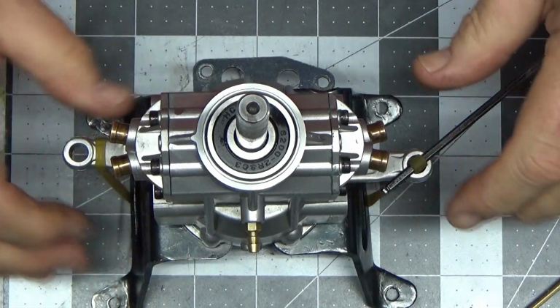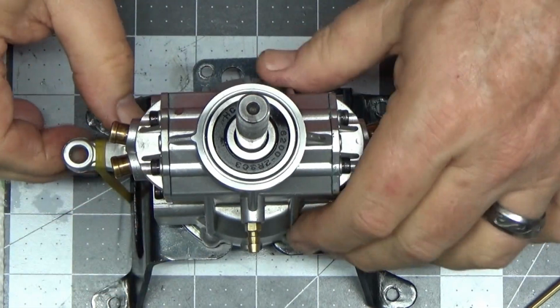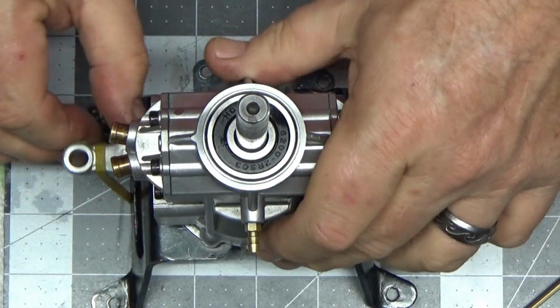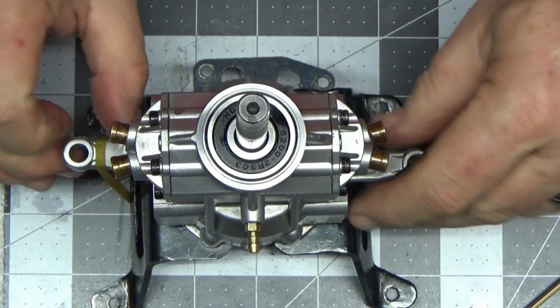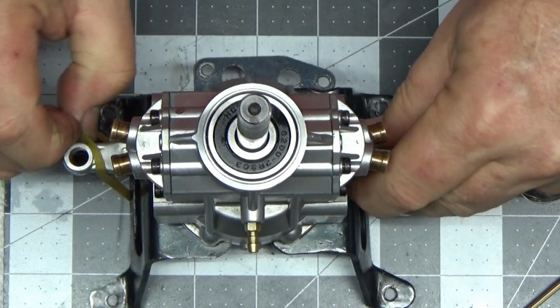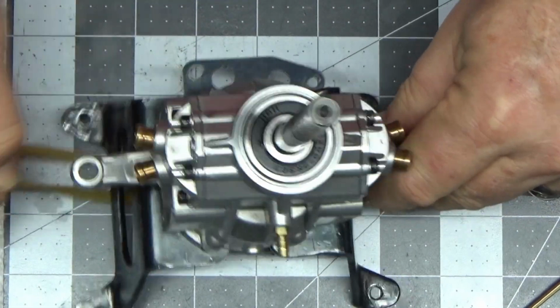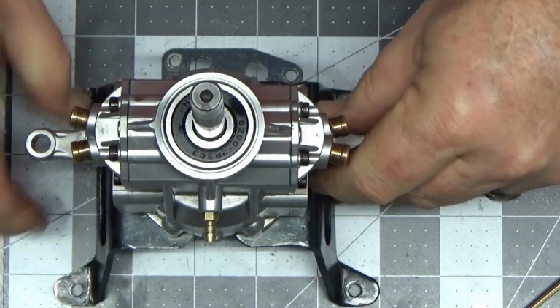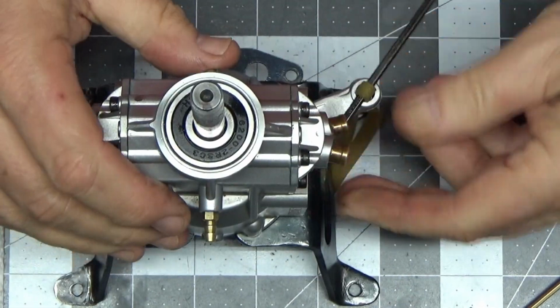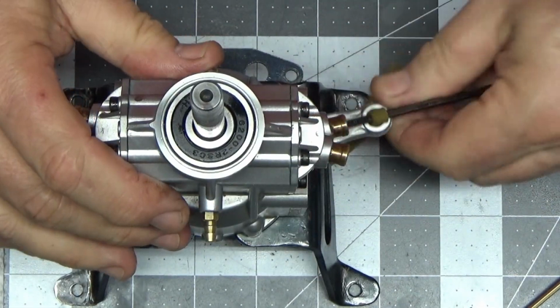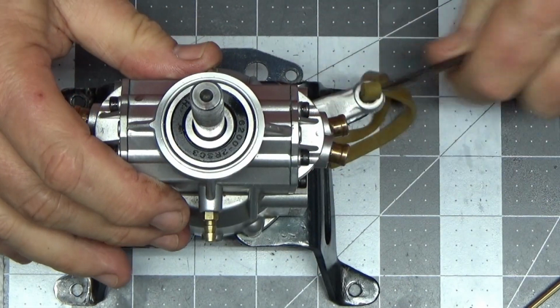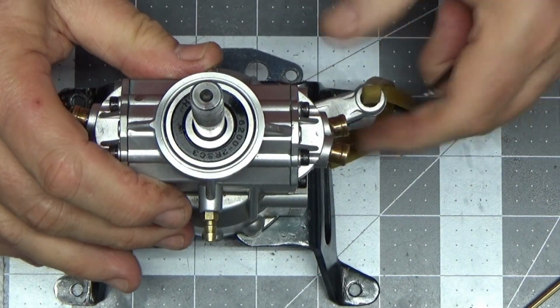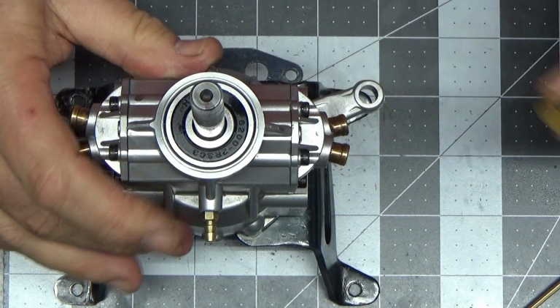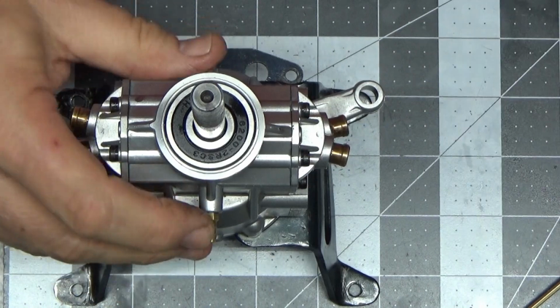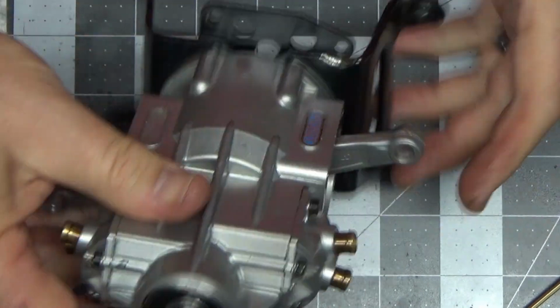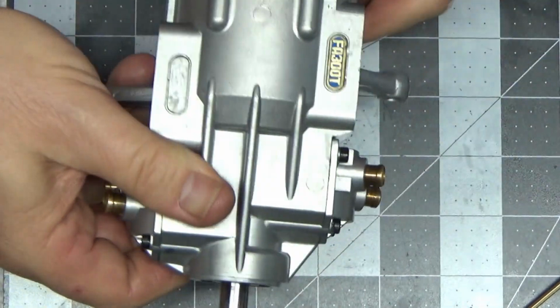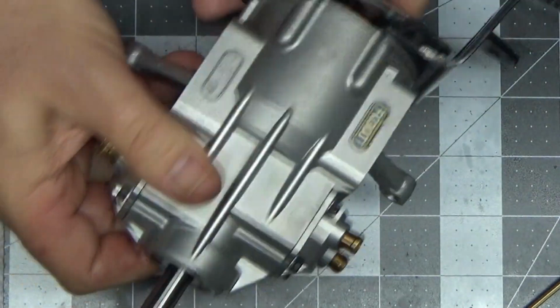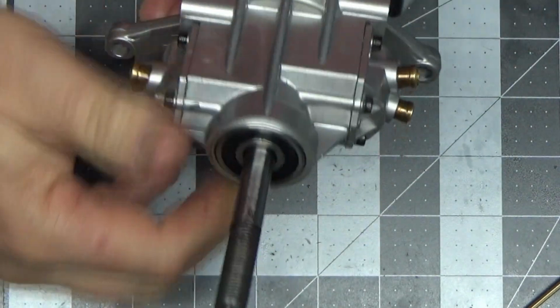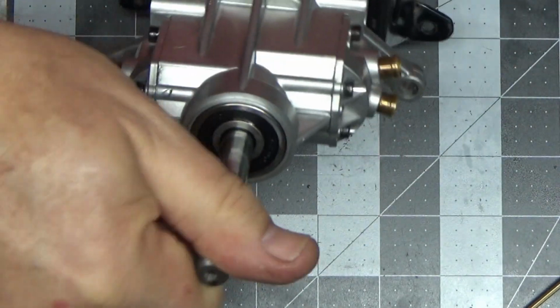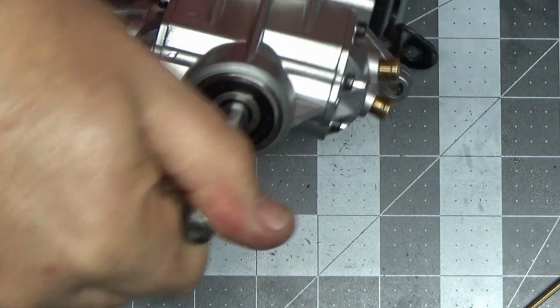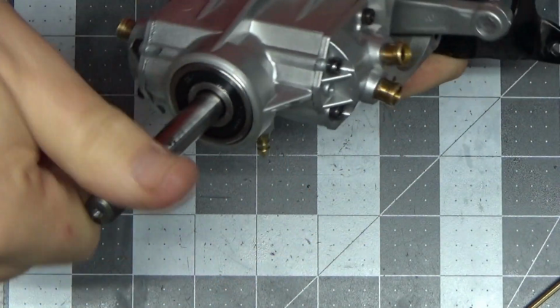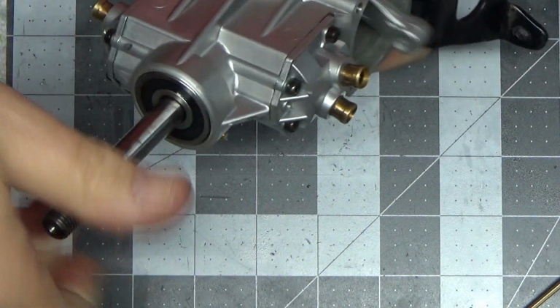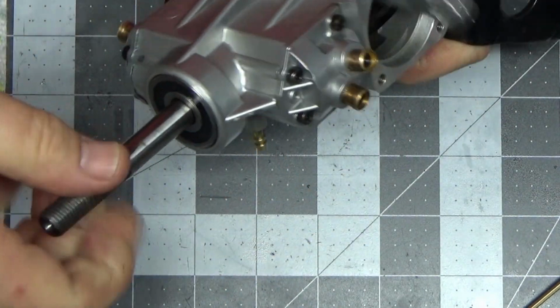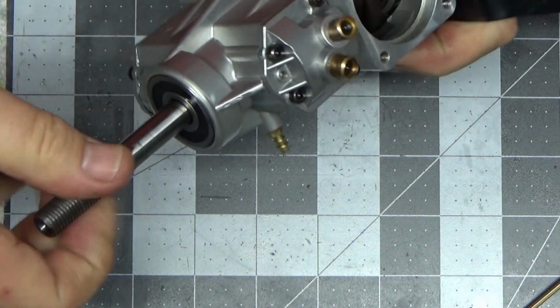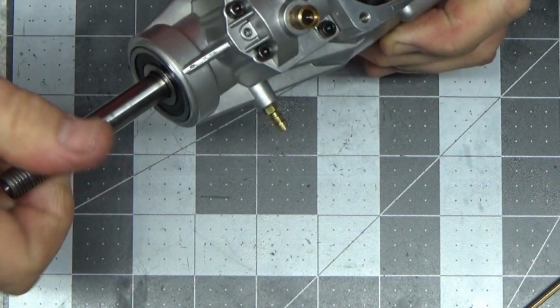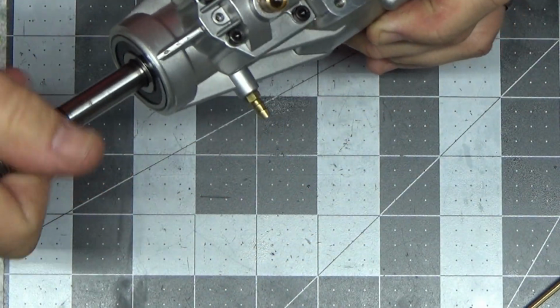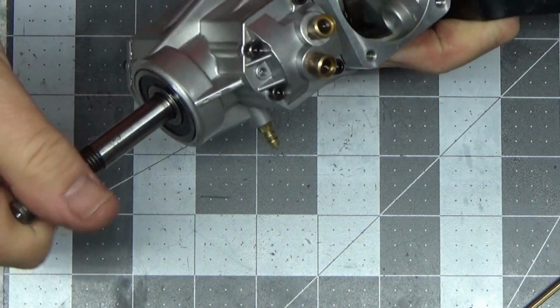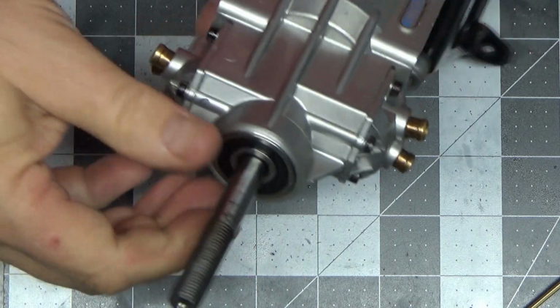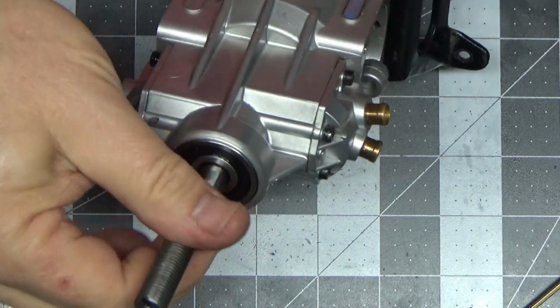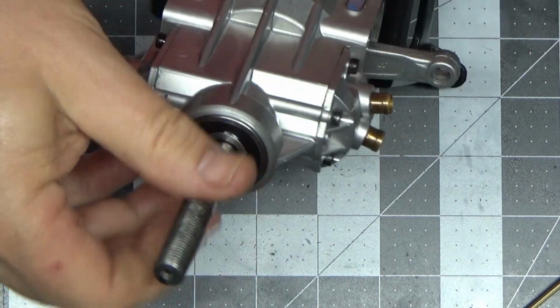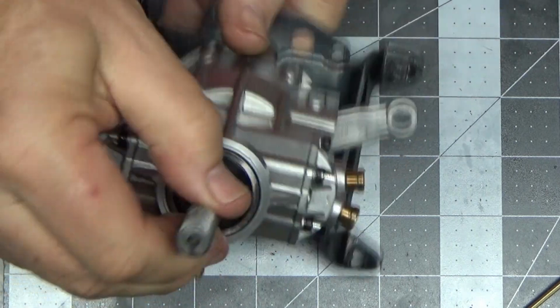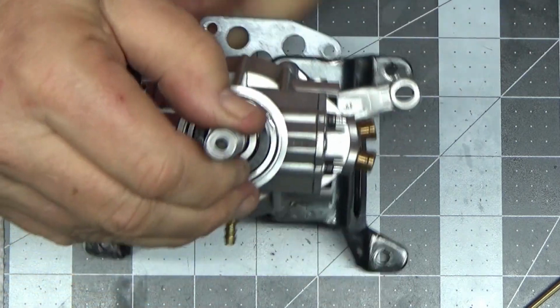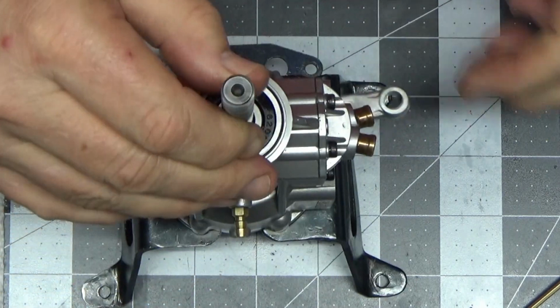So theoretically, this engine should be timed right now. Like I said, there's really no way I can verify that, but I just have to hope for the best.